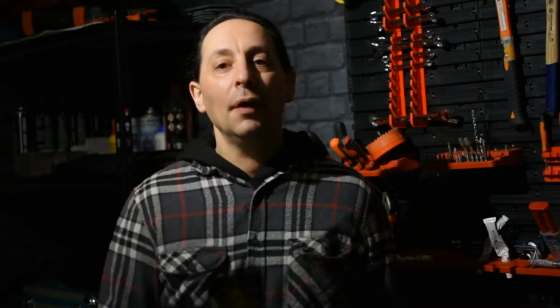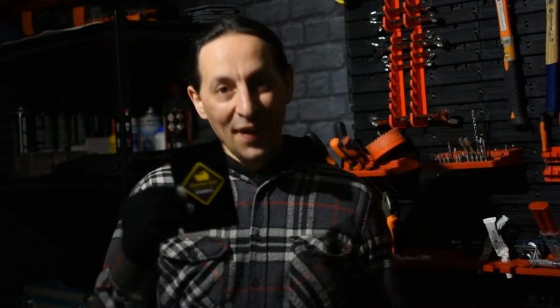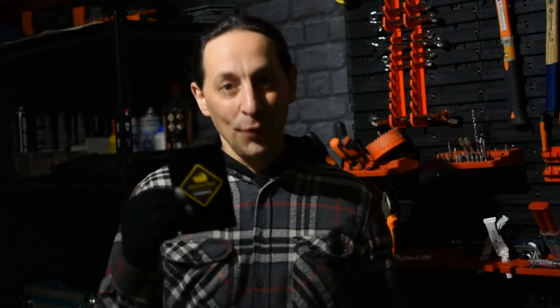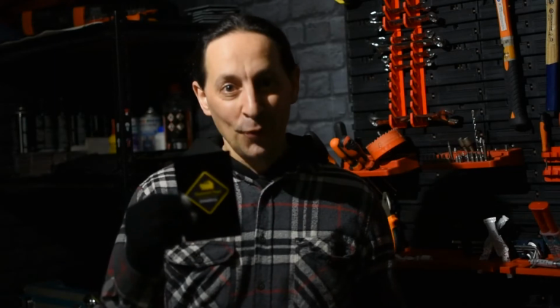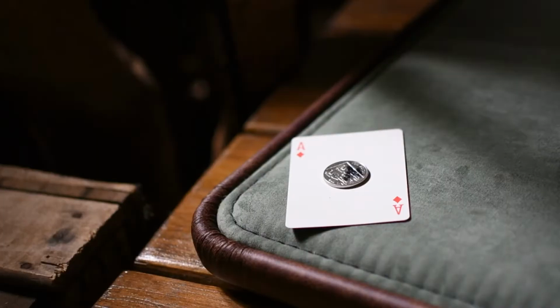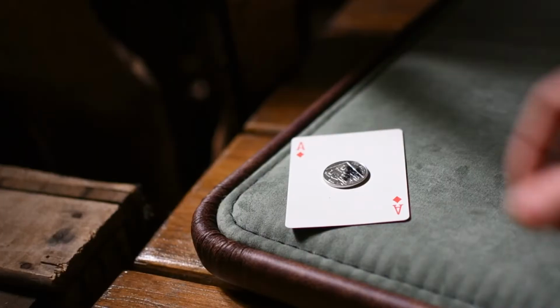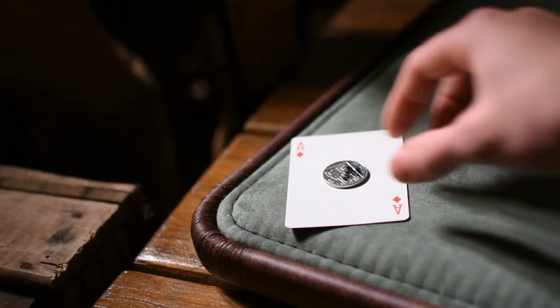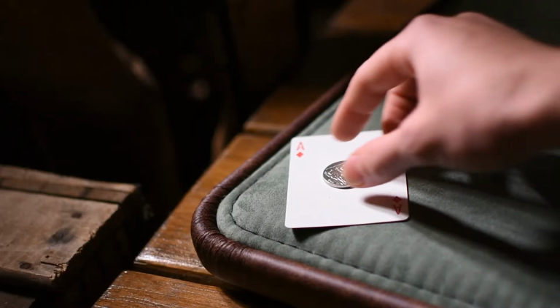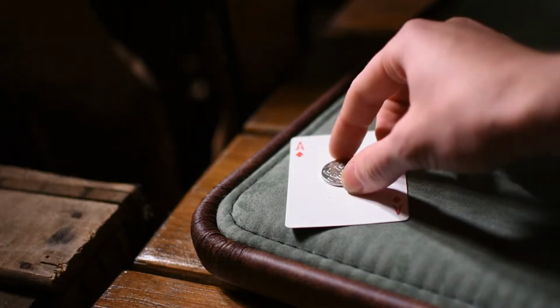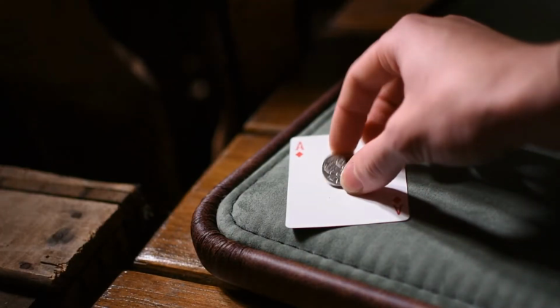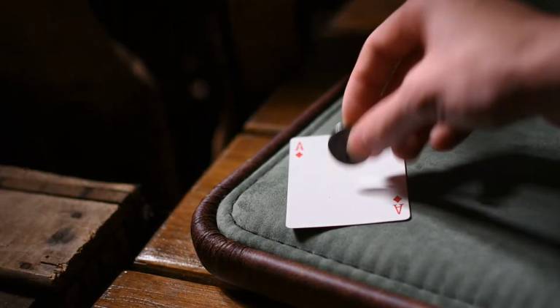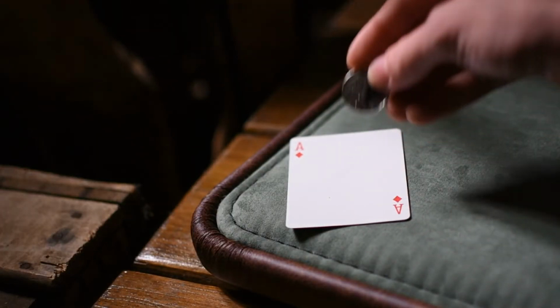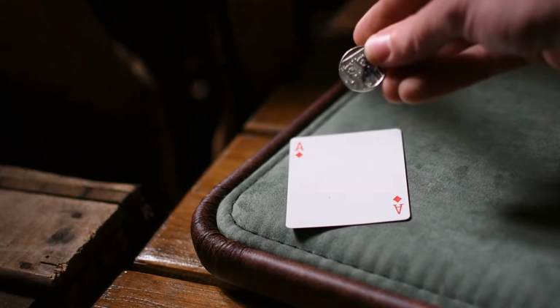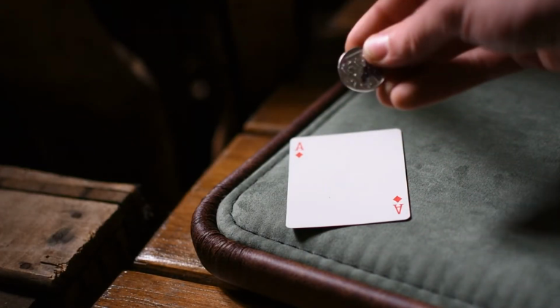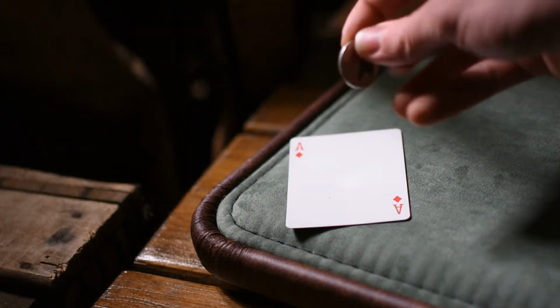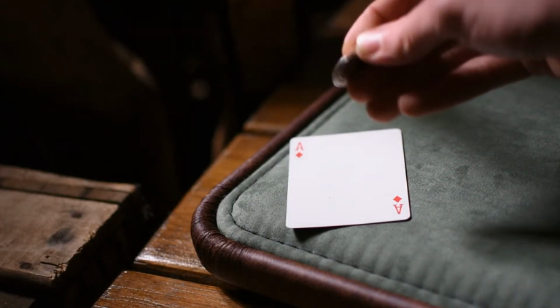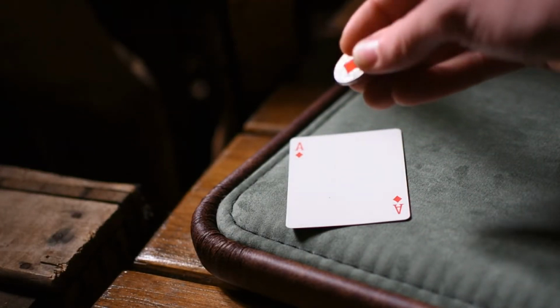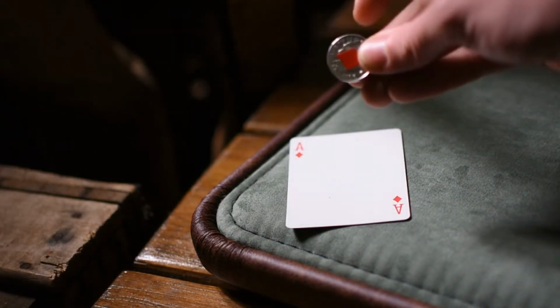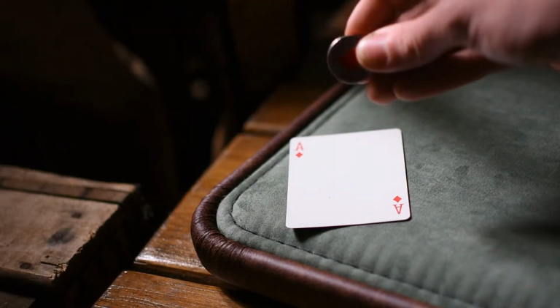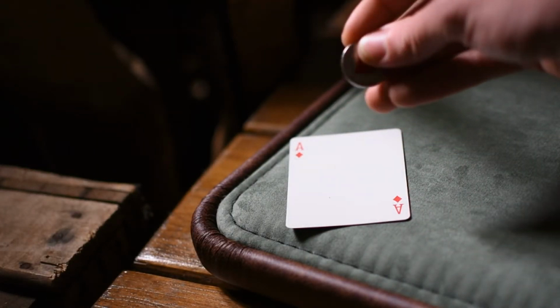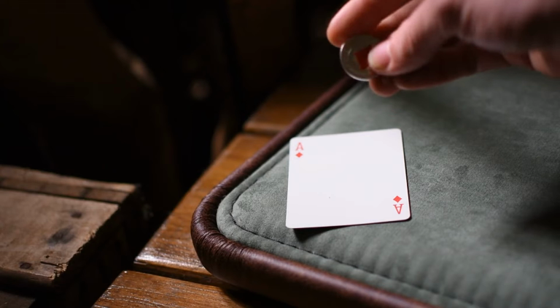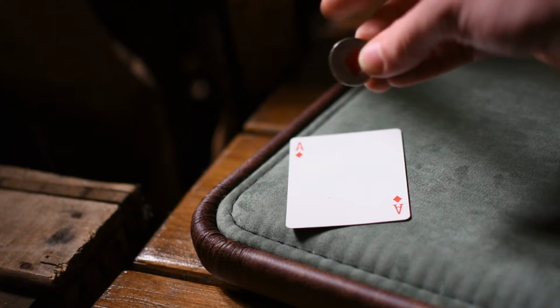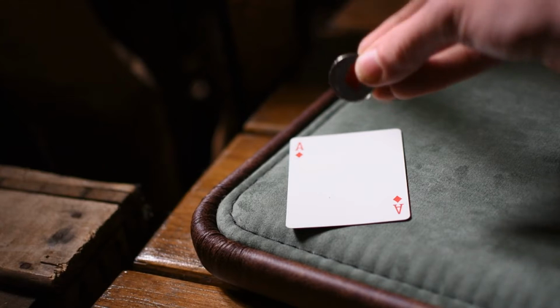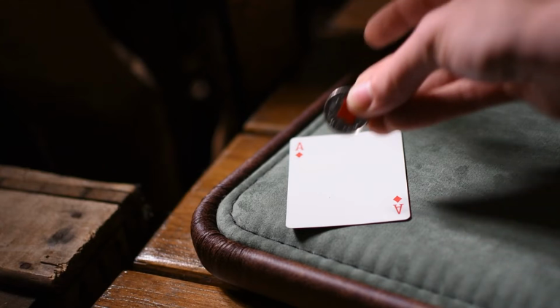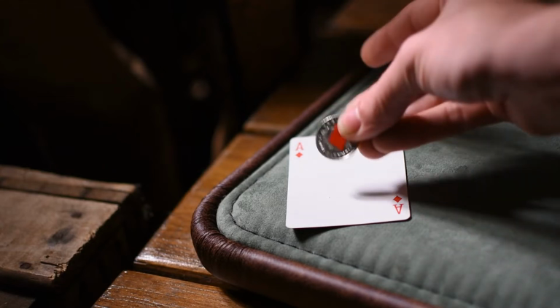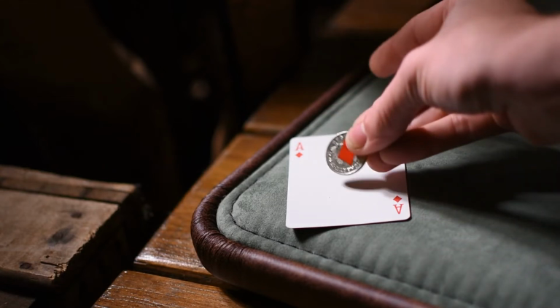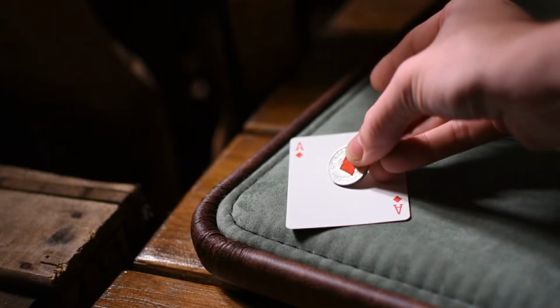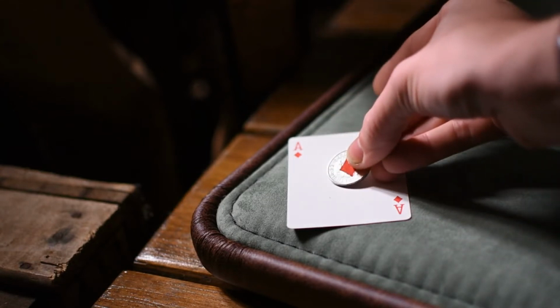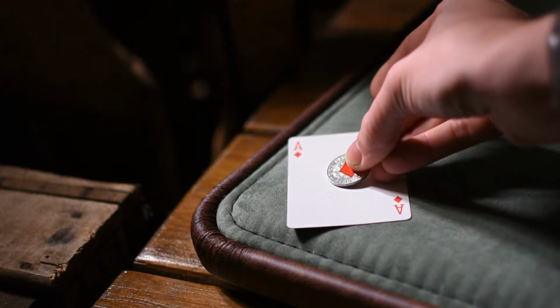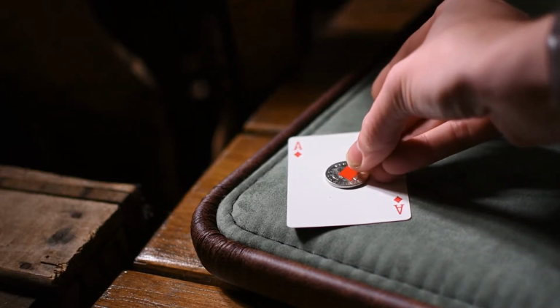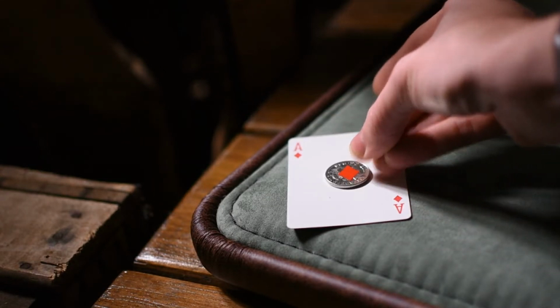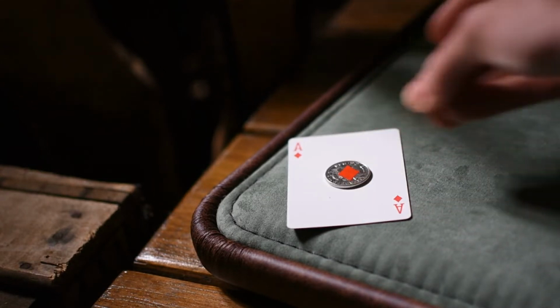And that's not all — as the coin penetrates through their hand and the deck, it steals a pip from their chosen selected card.